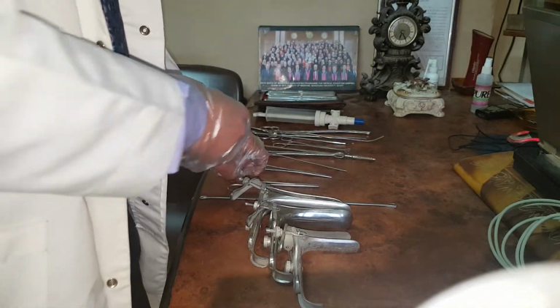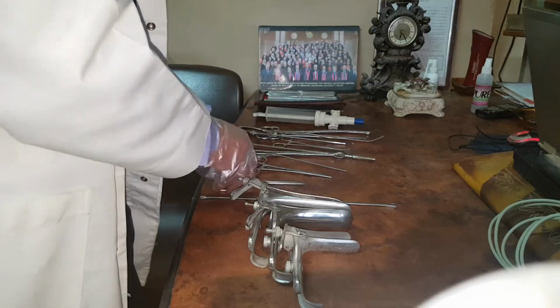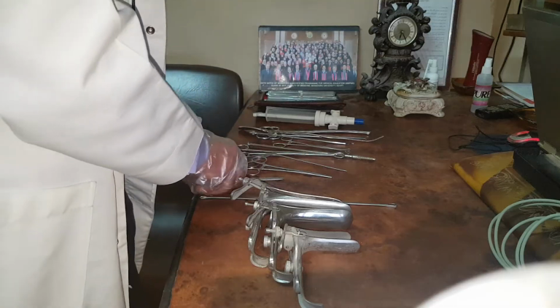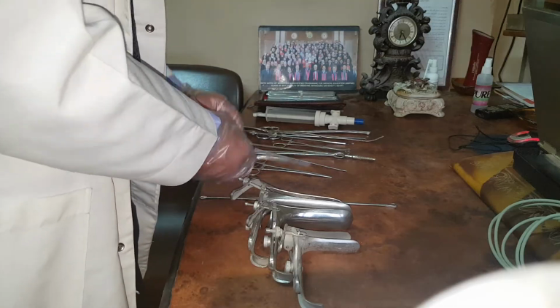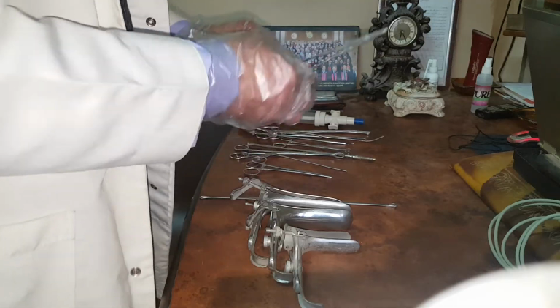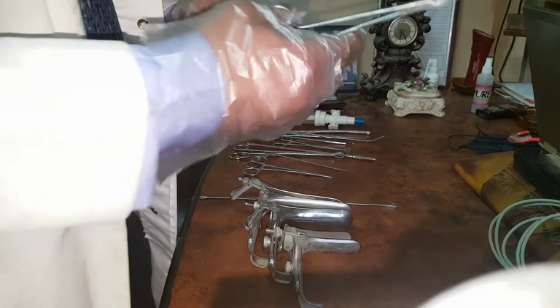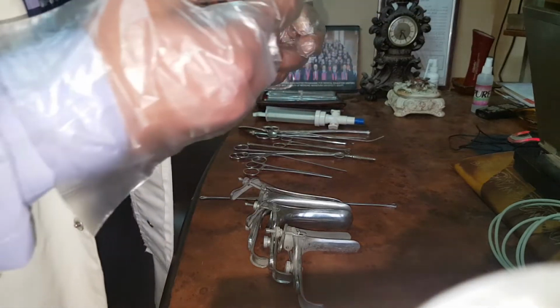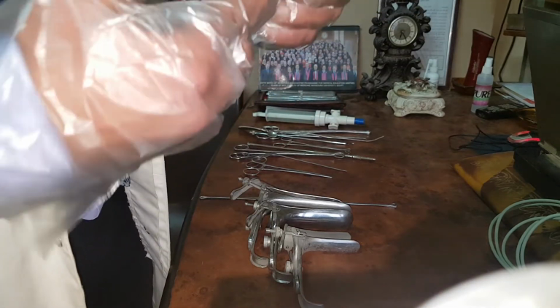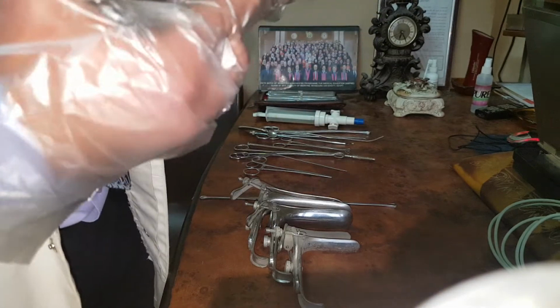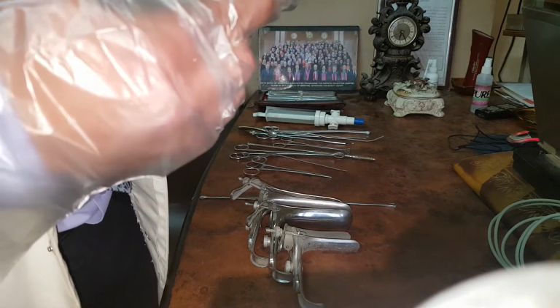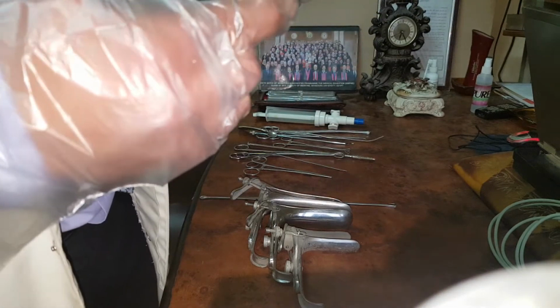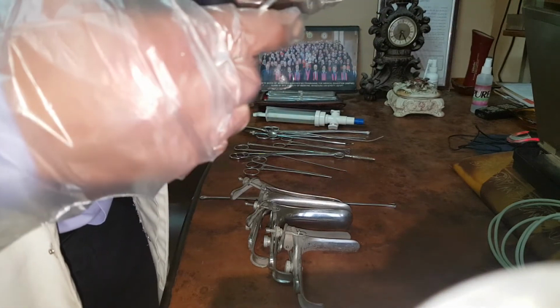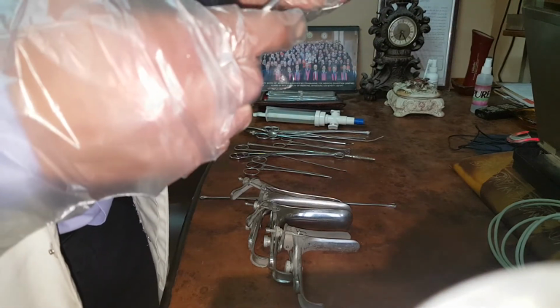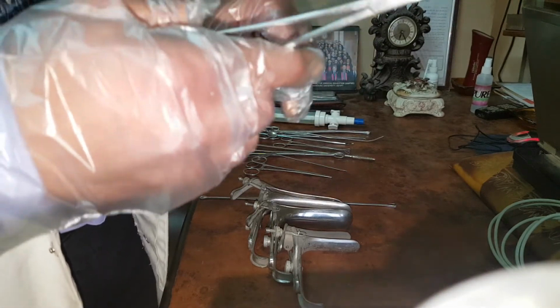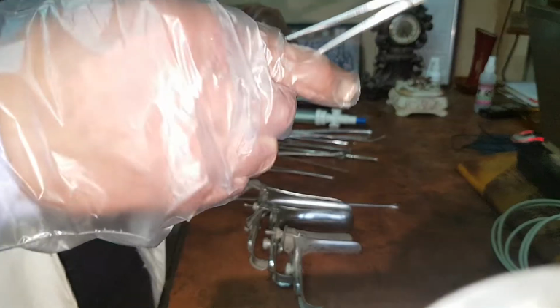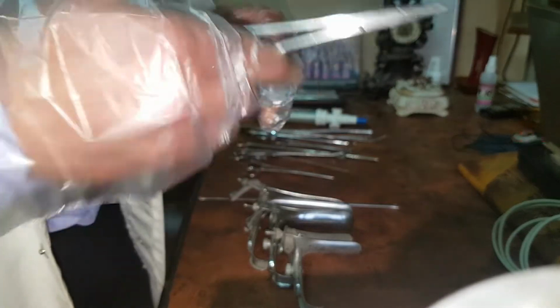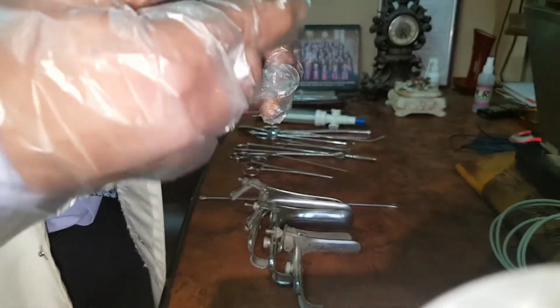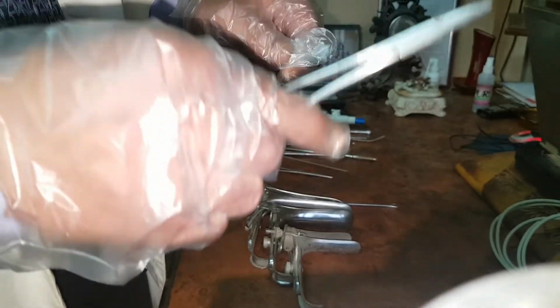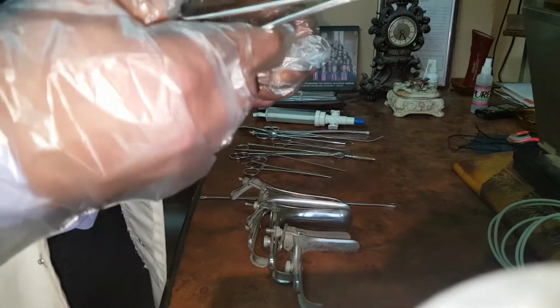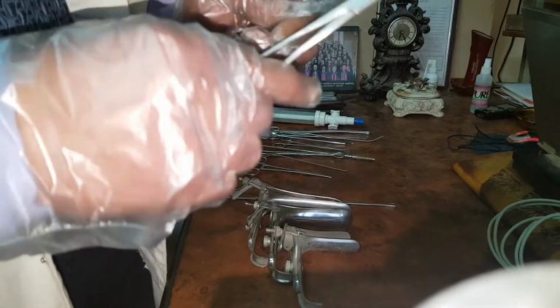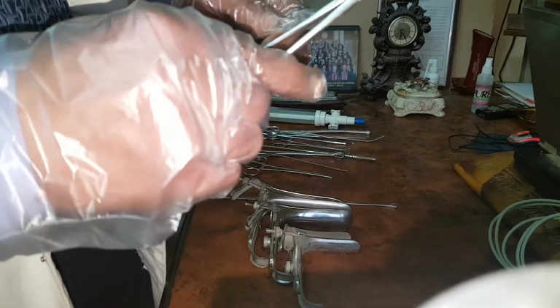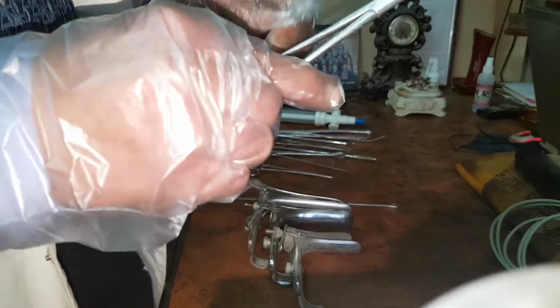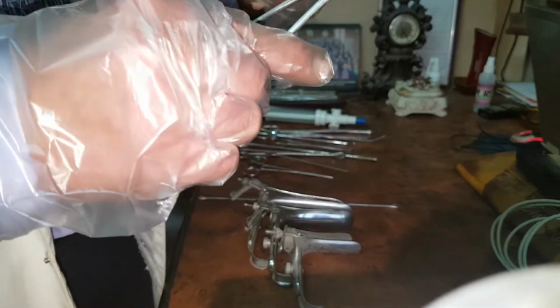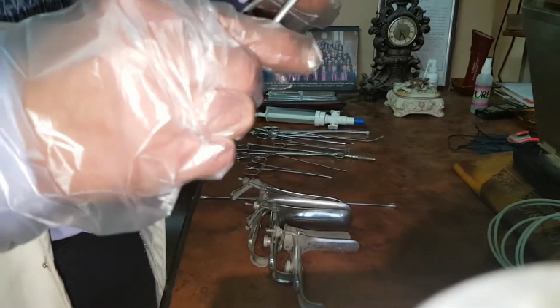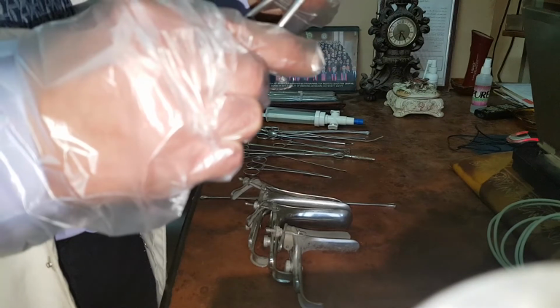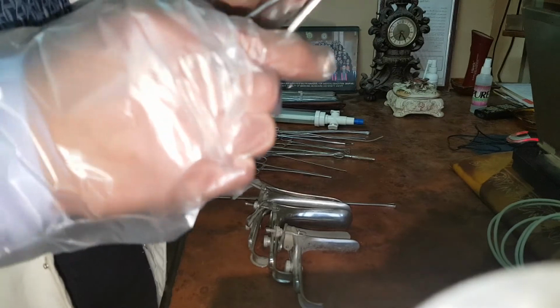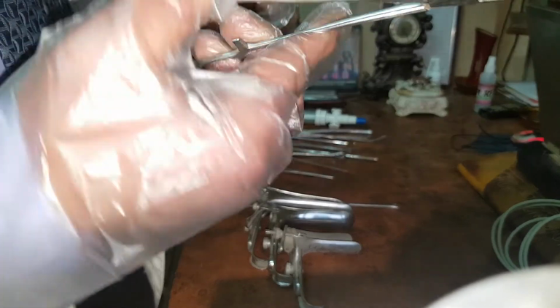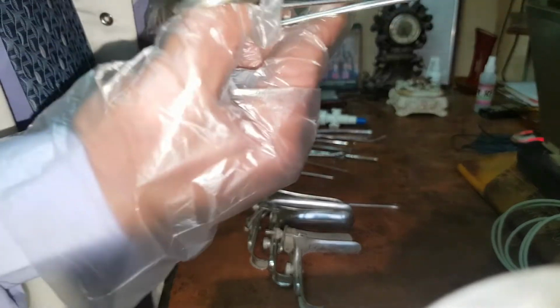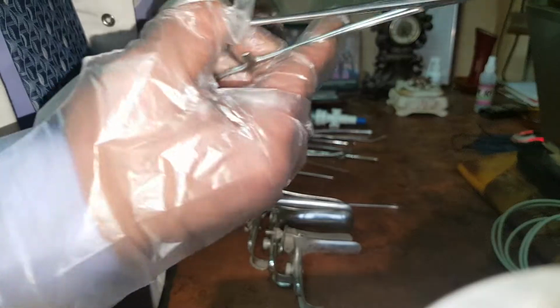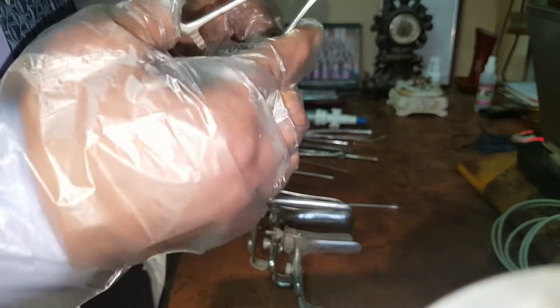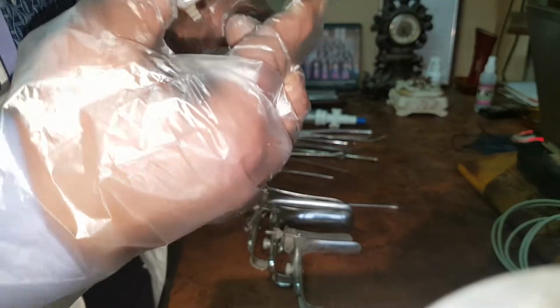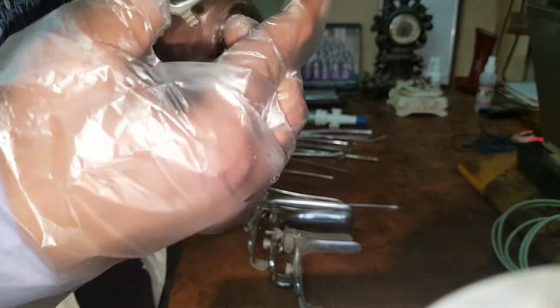This is the needle holder. We place the needle here for surgical suturing. It has very short blades, as you can see. This is called the needle holder.